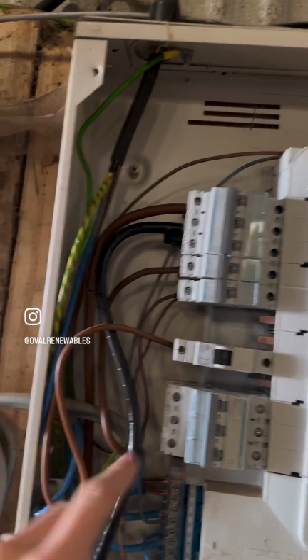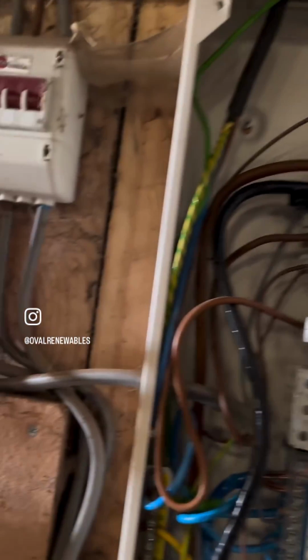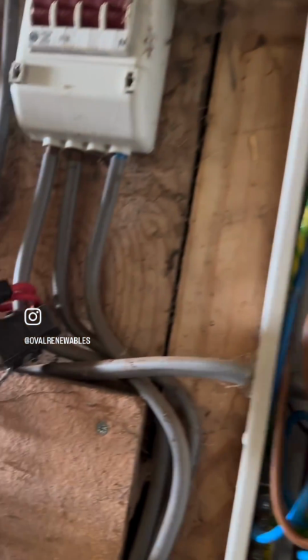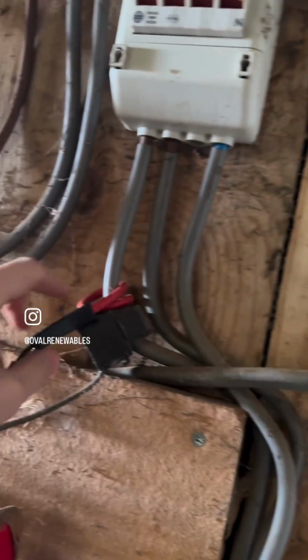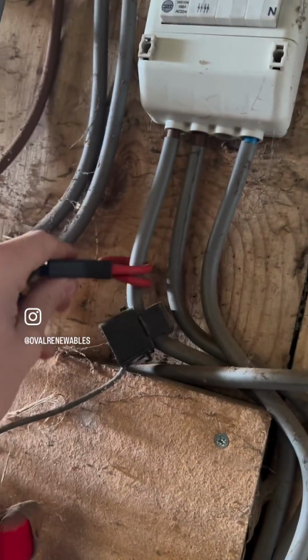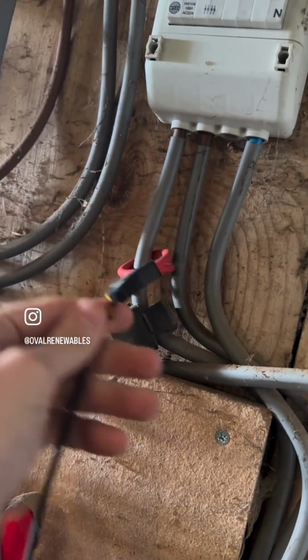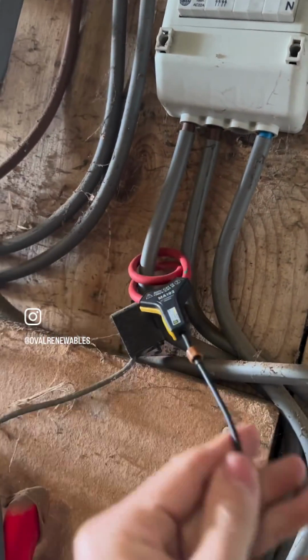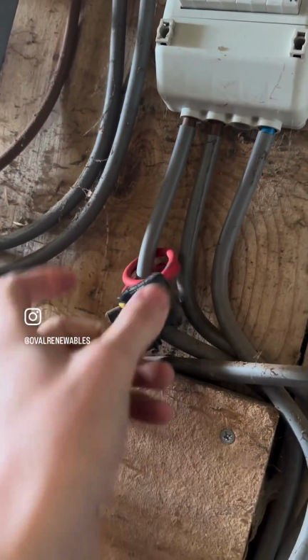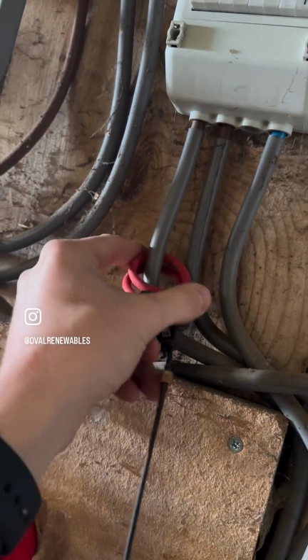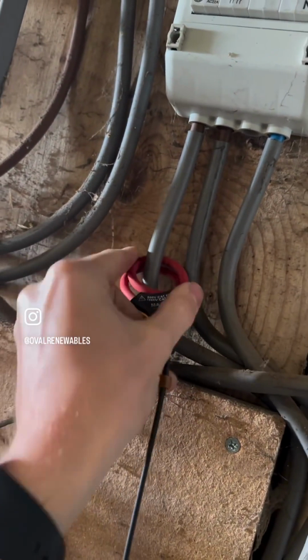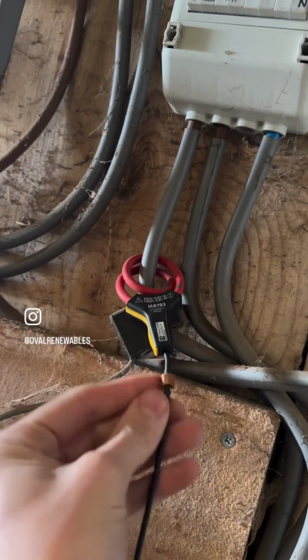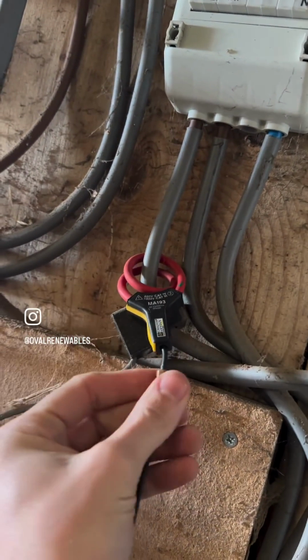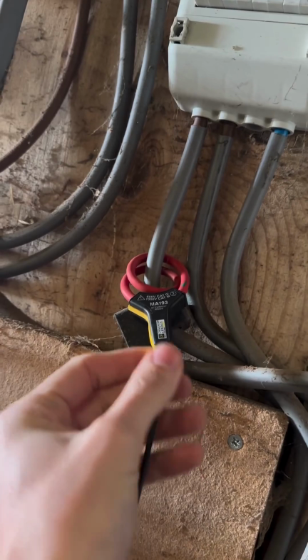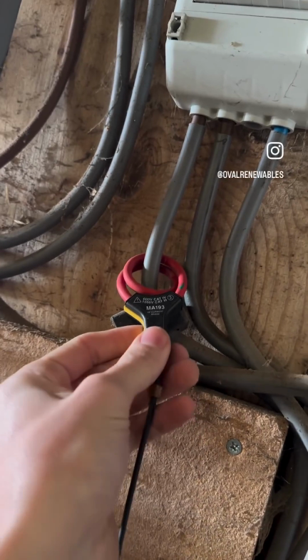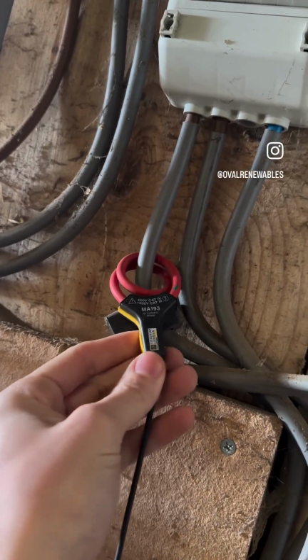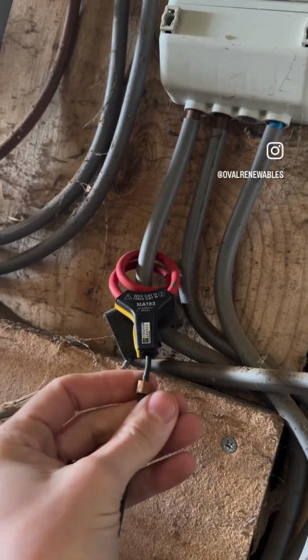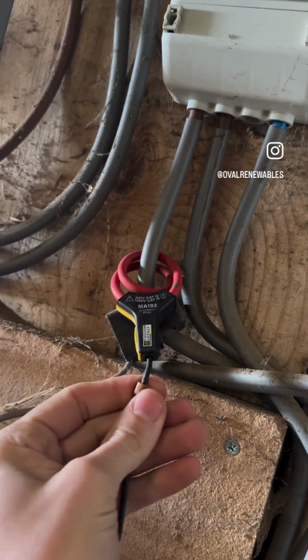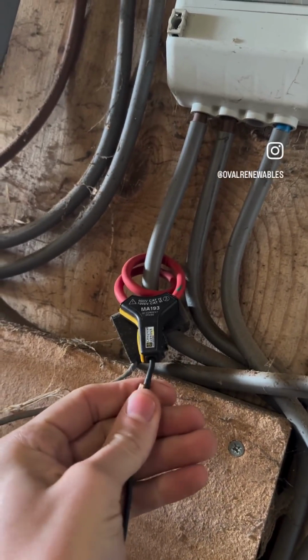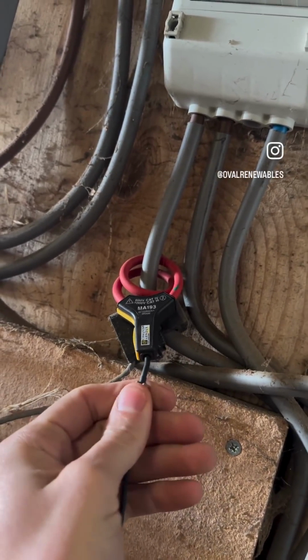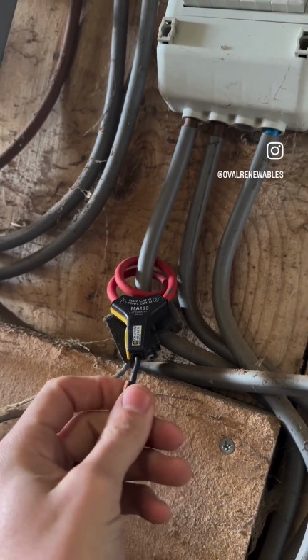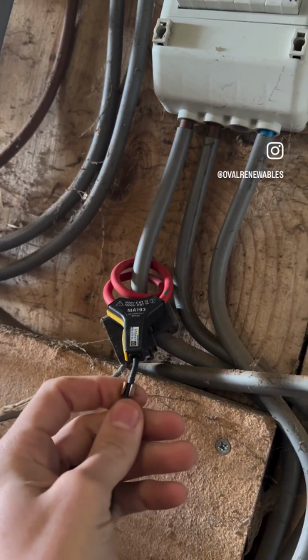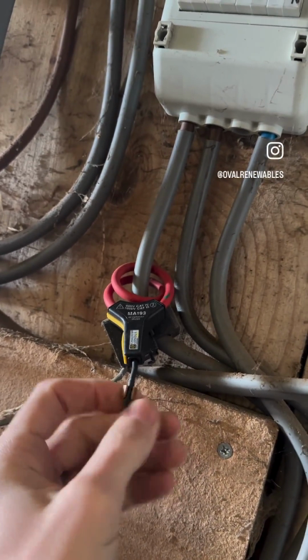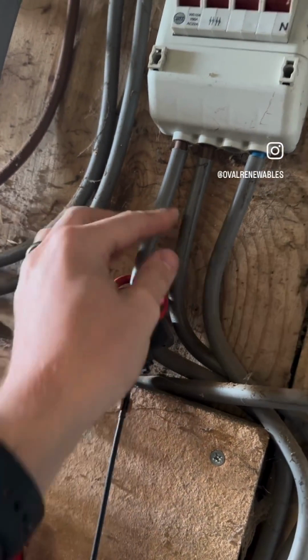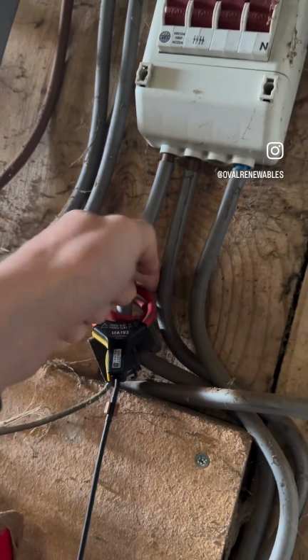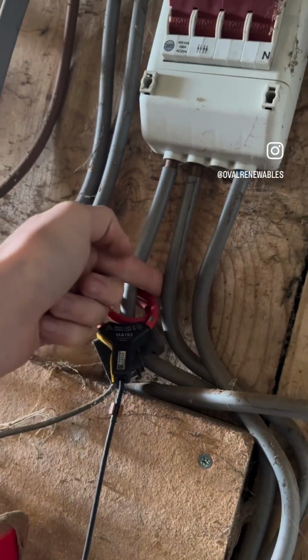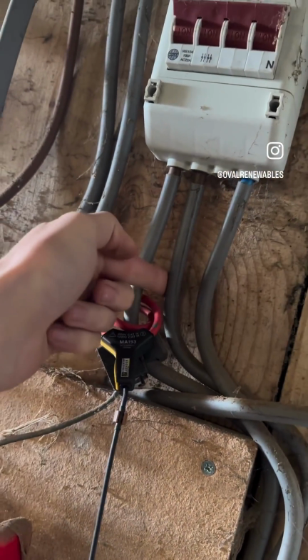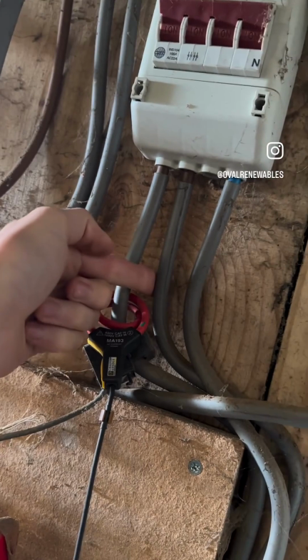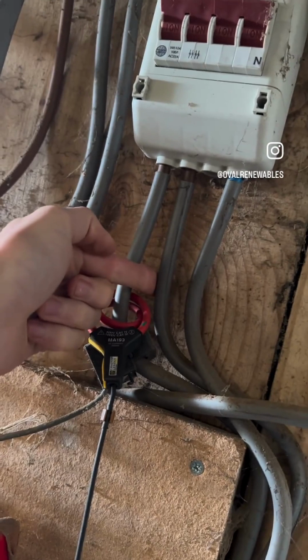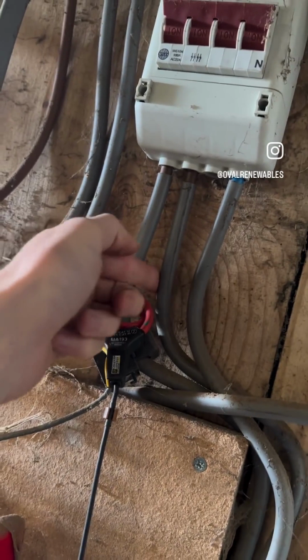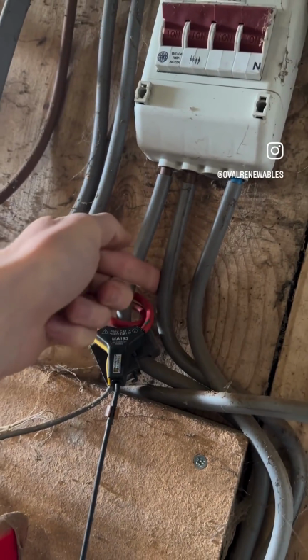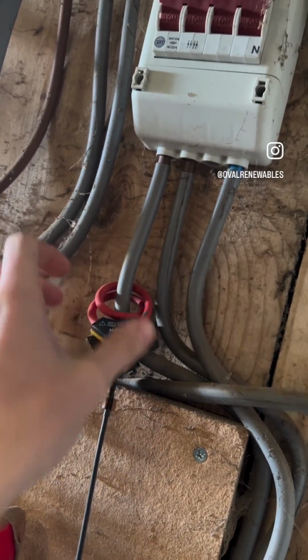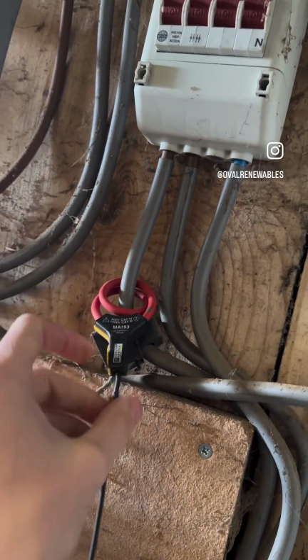I've just started putting on our CT clamps. You can see we've got these nice flexible CTs that come with the new kit. We're not going to use three — we're going to use two because we're on two phases. I've got the black phase to put on there.